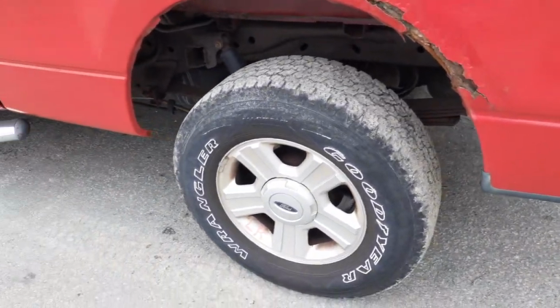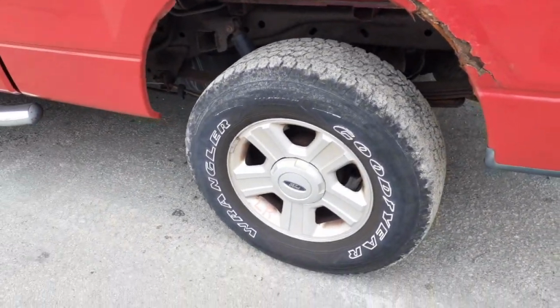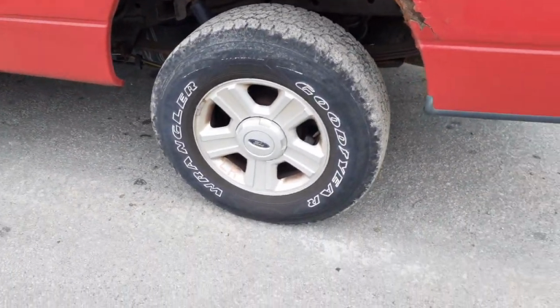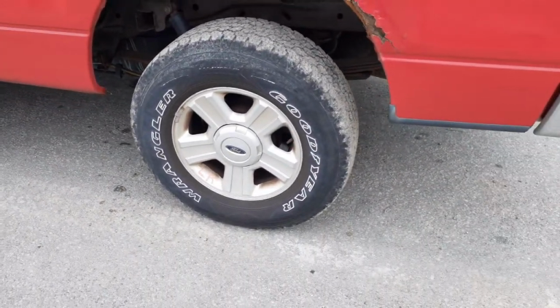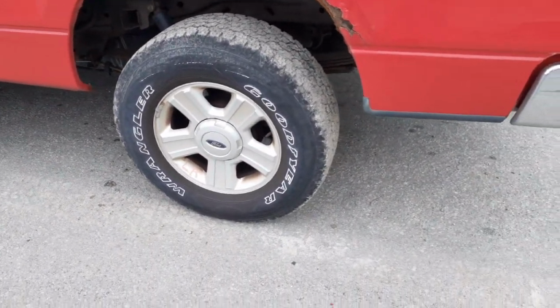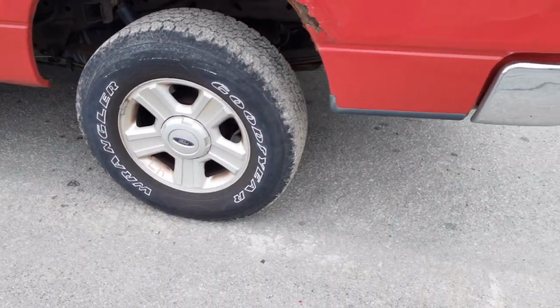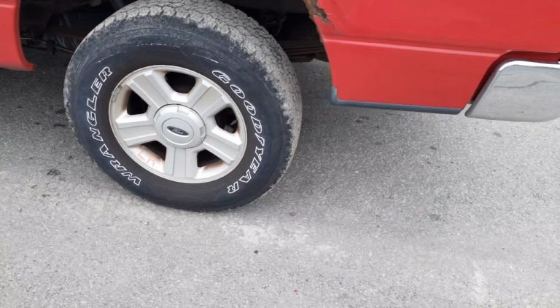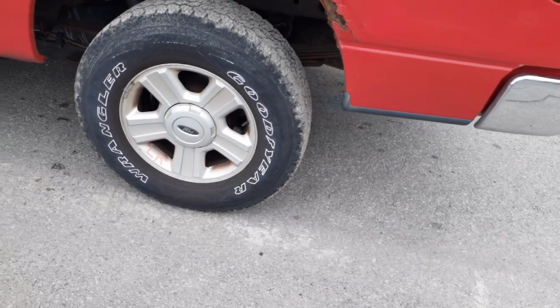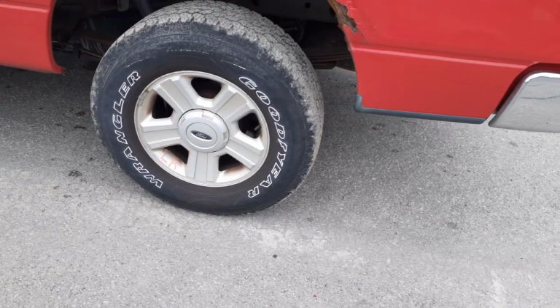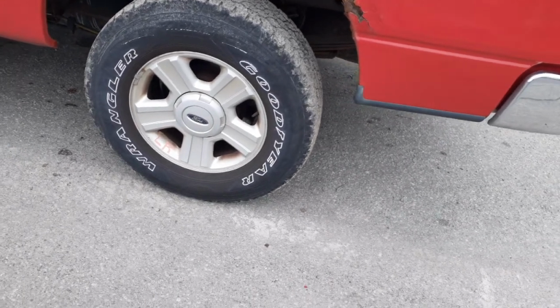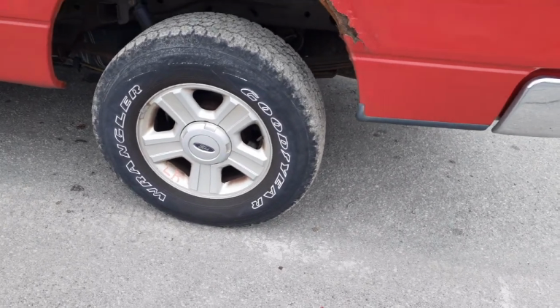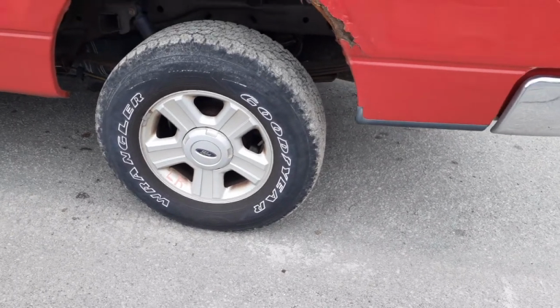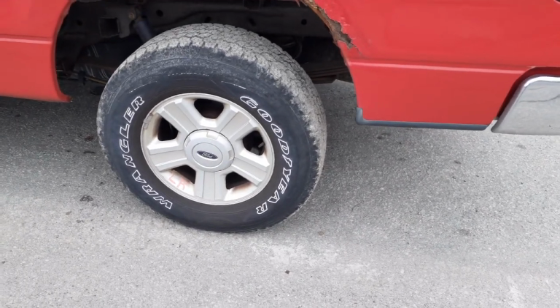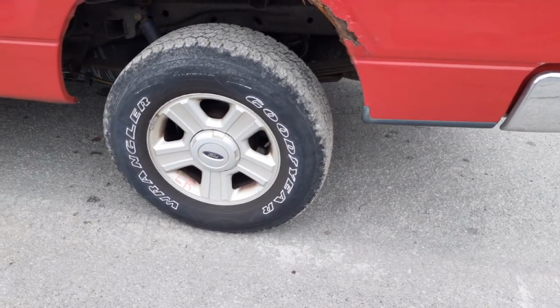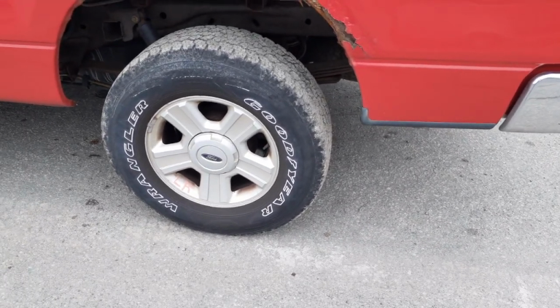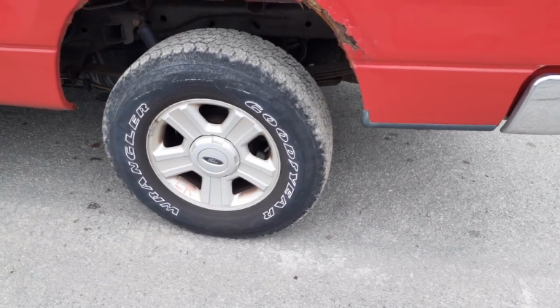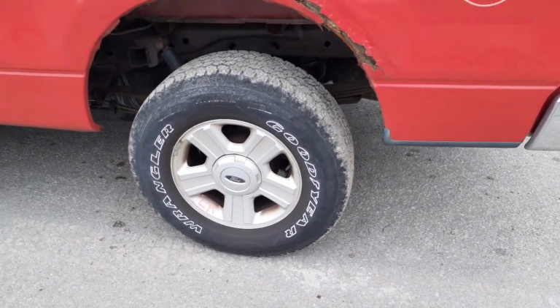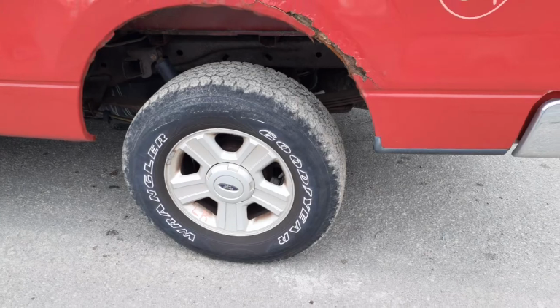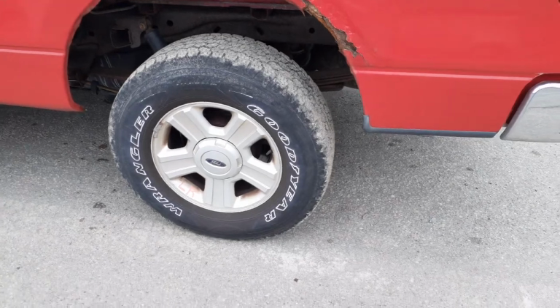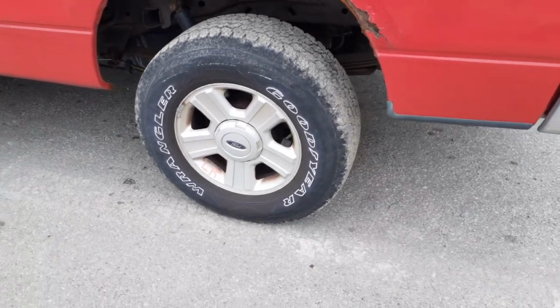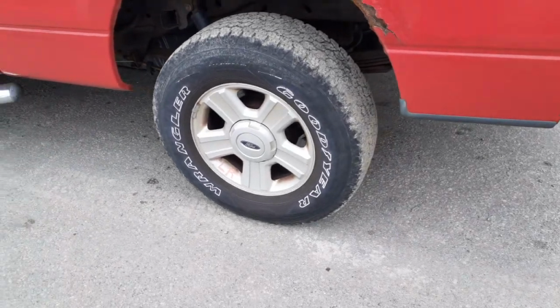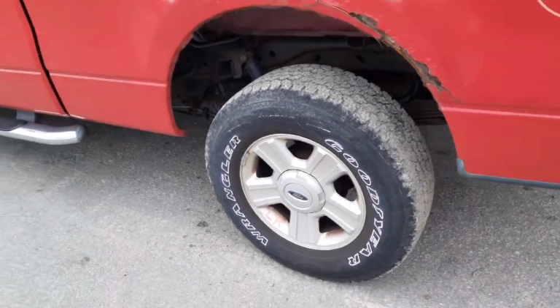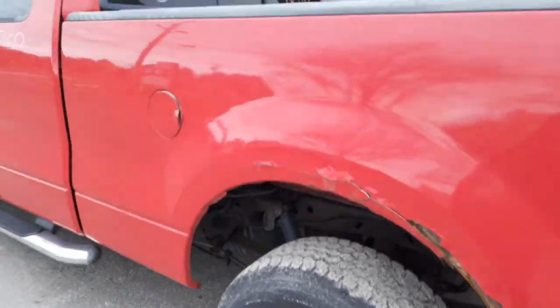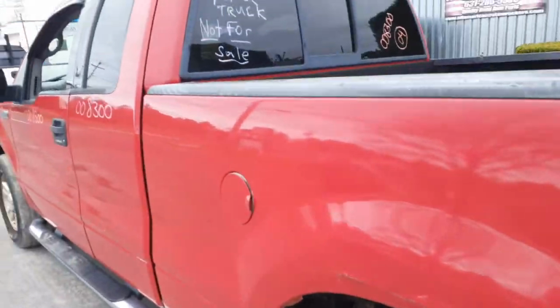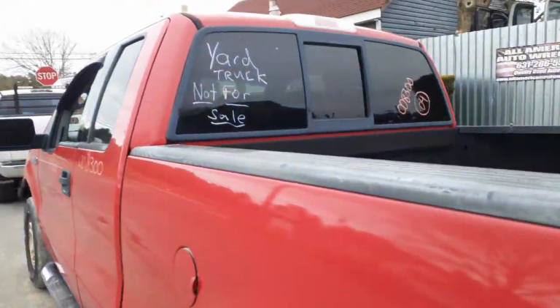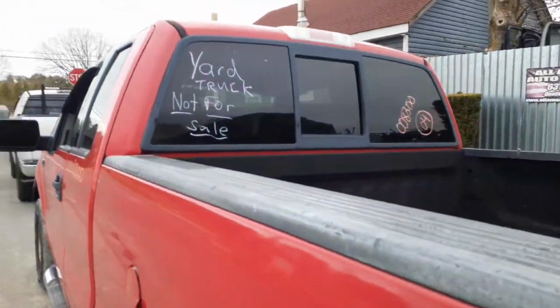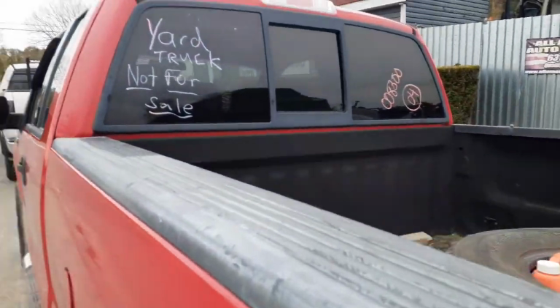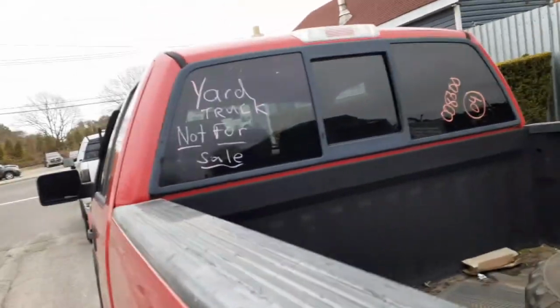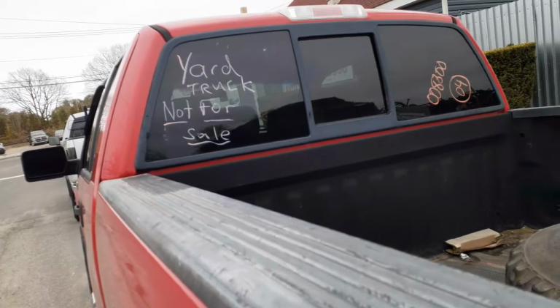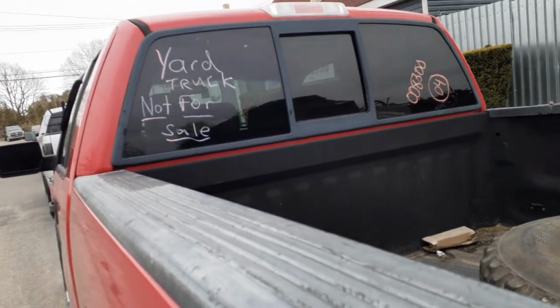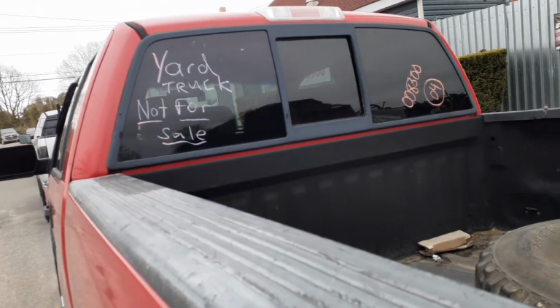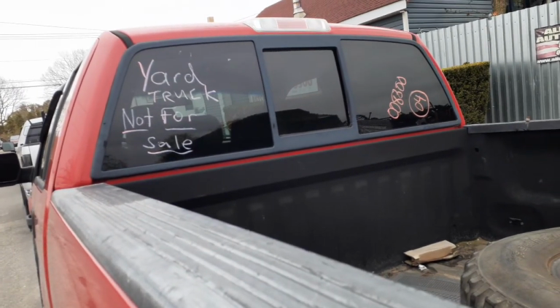Bed is no good, a little rotted as you can see. Rear end is also 3.73s. This is the 9.75 ABS. Leaf springs are three leafs with a helper — can sit on them four.